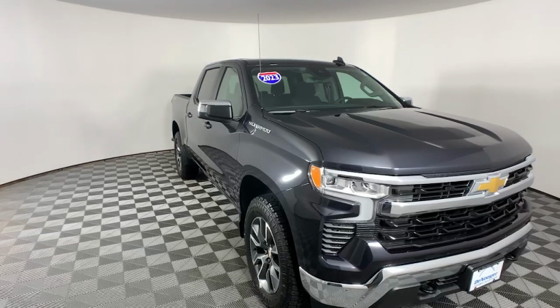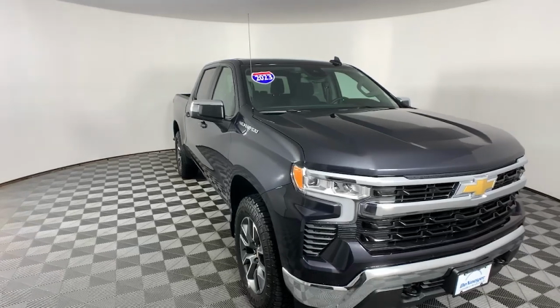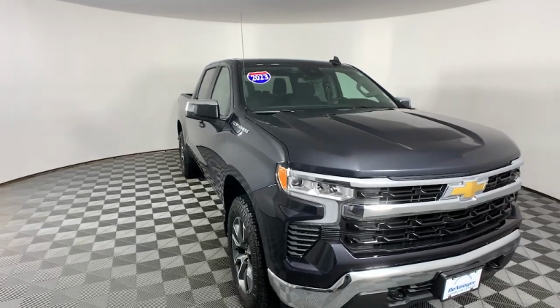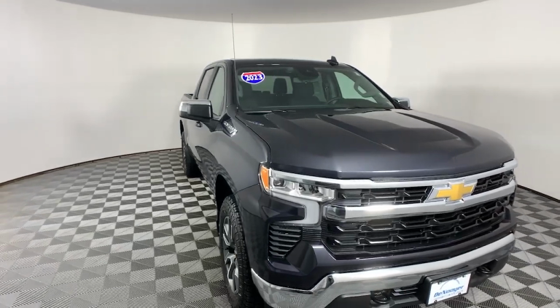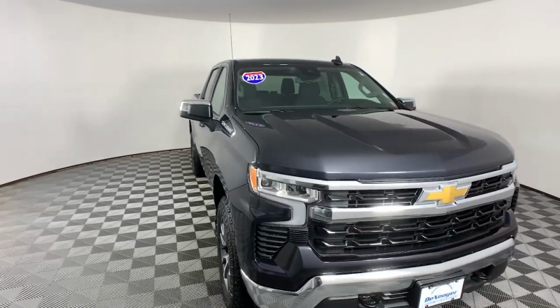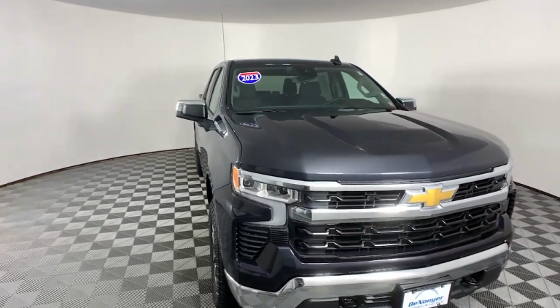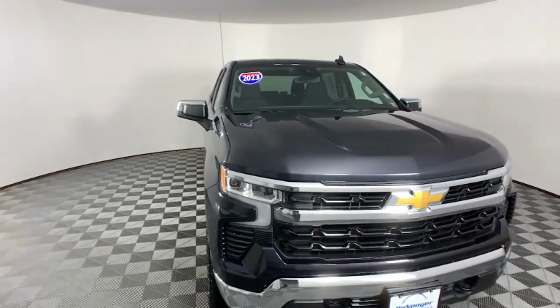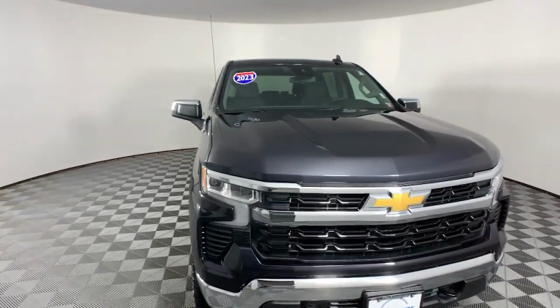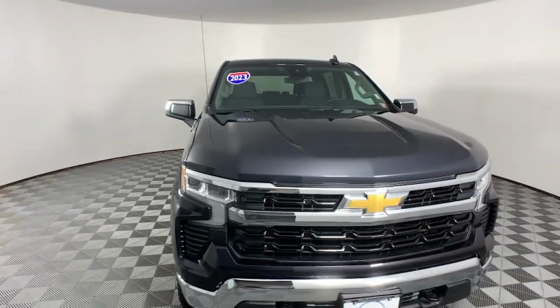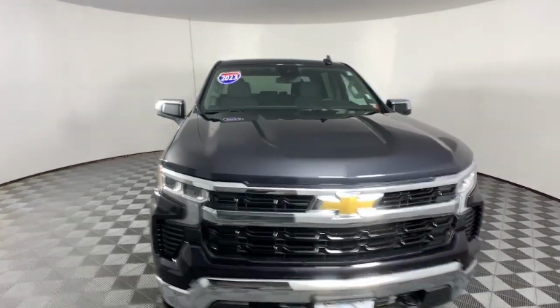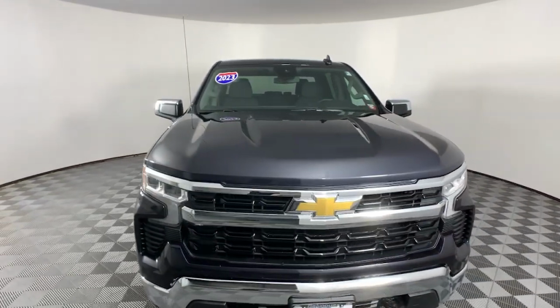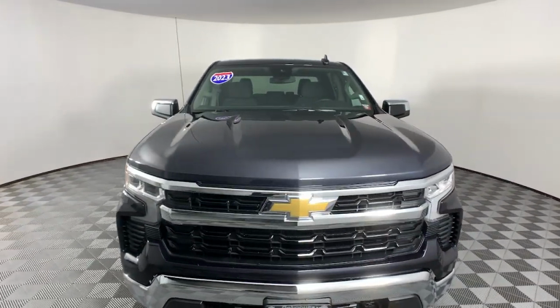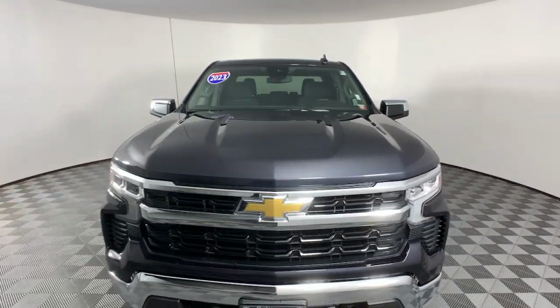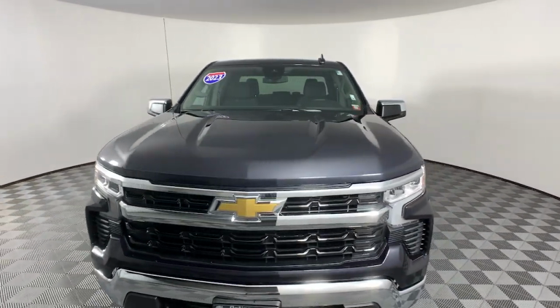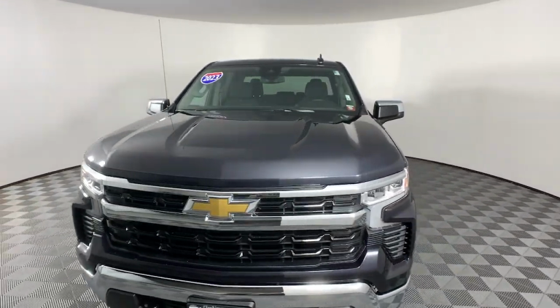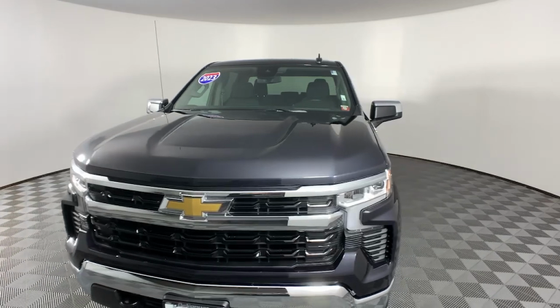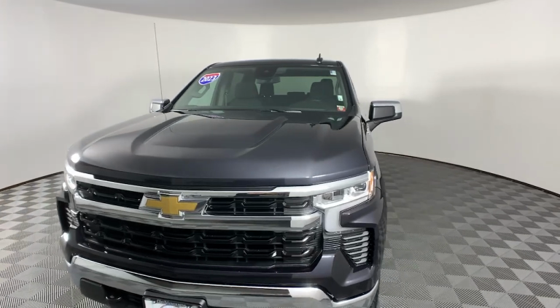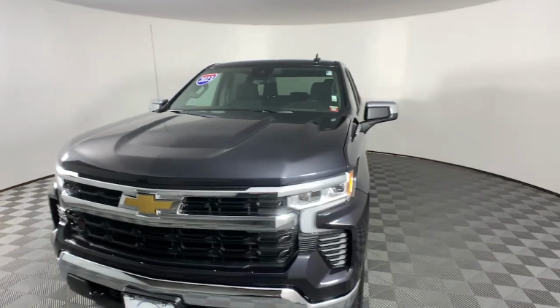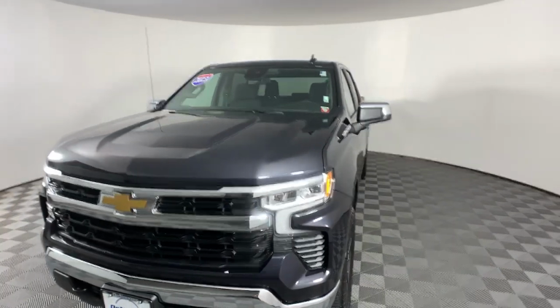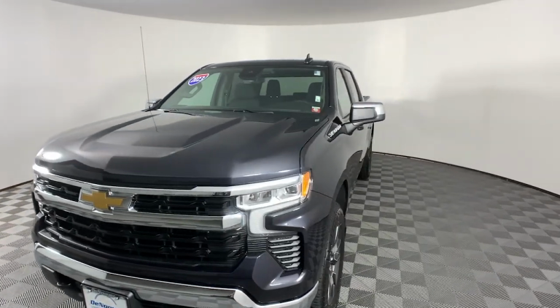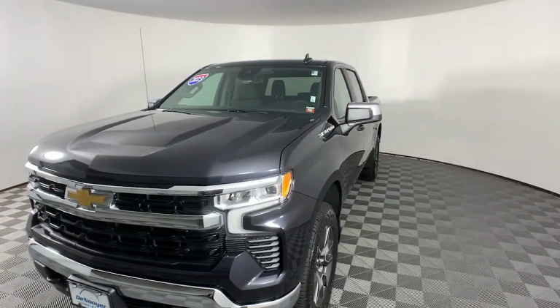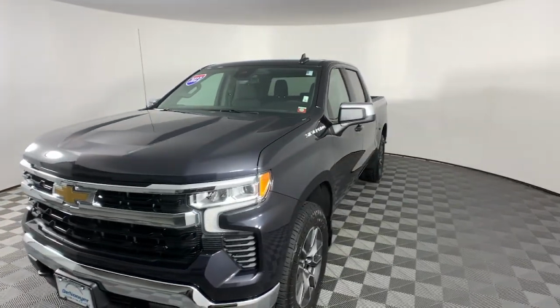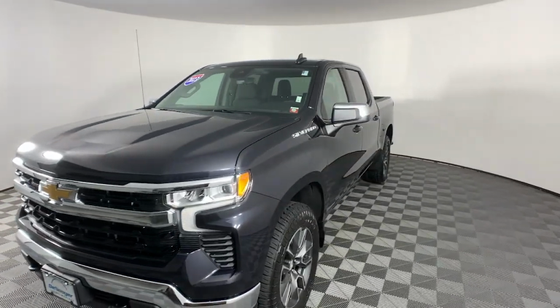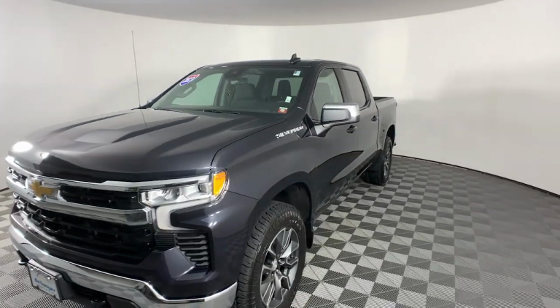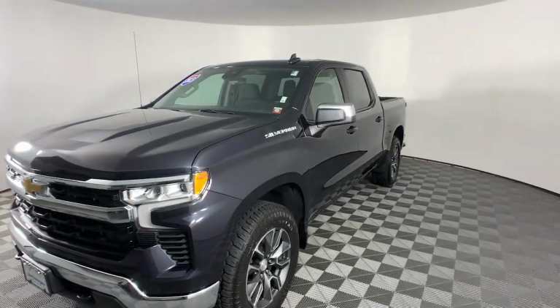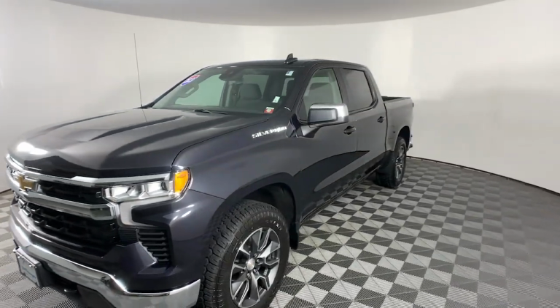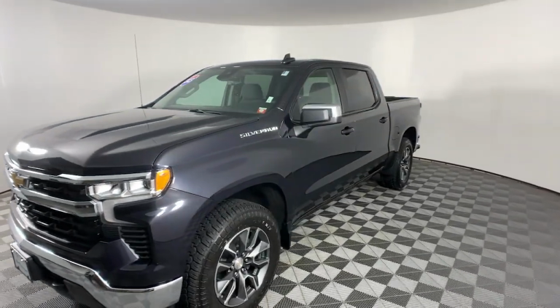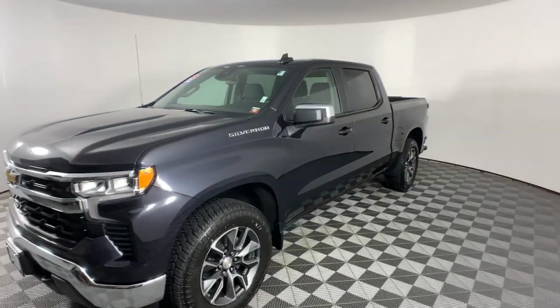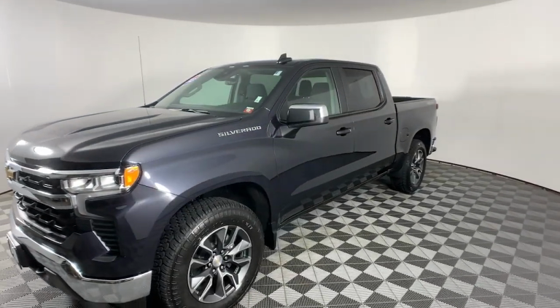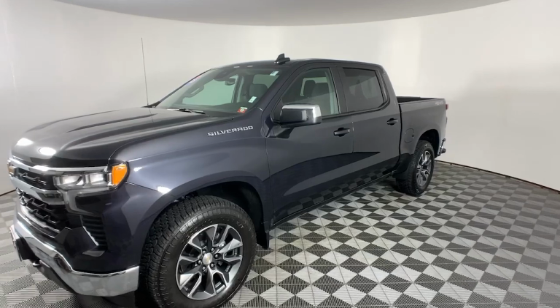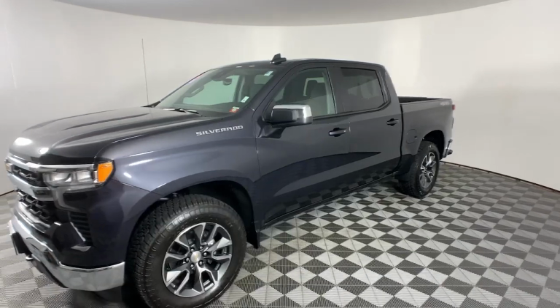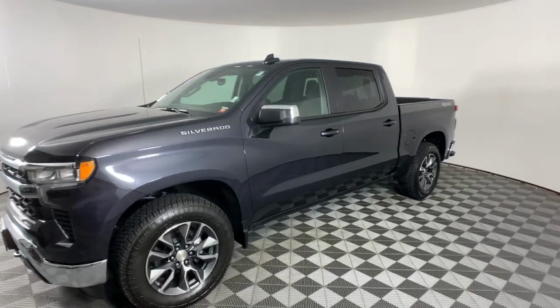You will love the features of this 2023 Chevrolet Silverado 1500. This vehicle is an outstanding buy with fewer than 5,000 miles on the odometer.